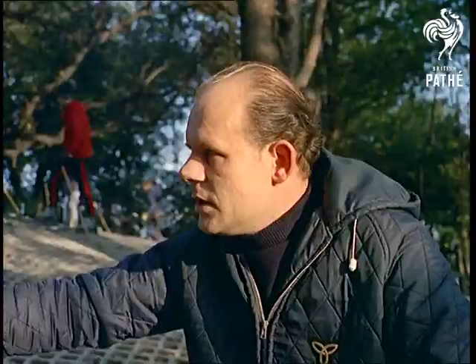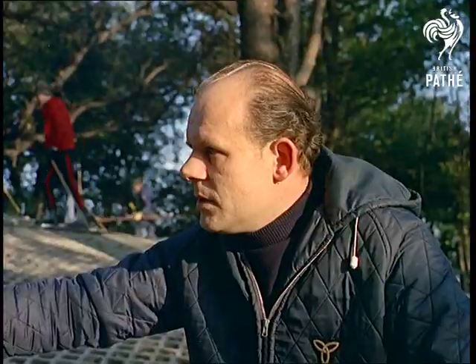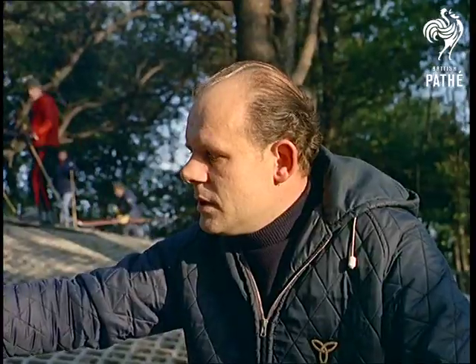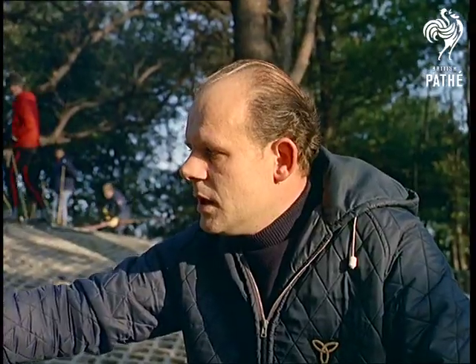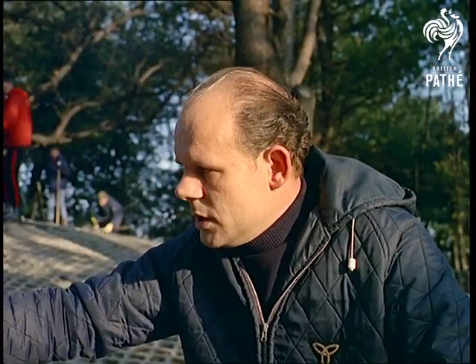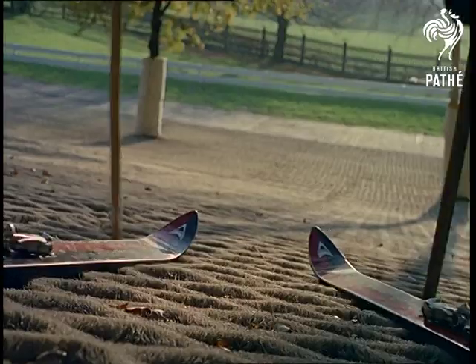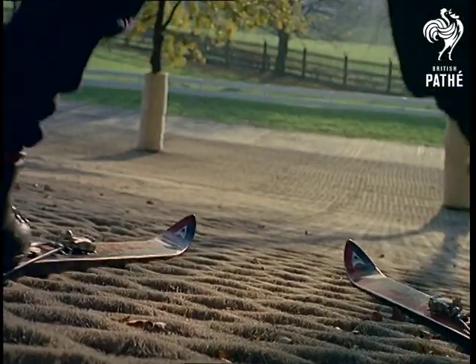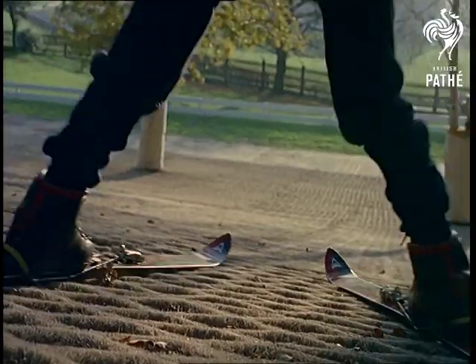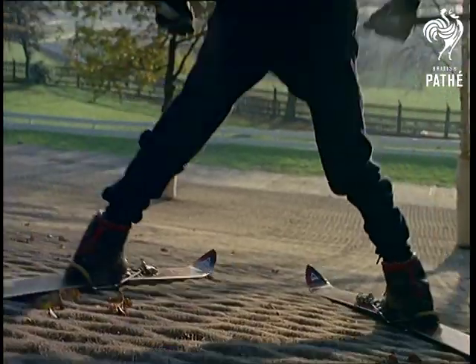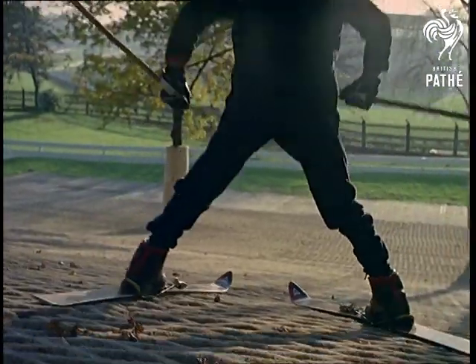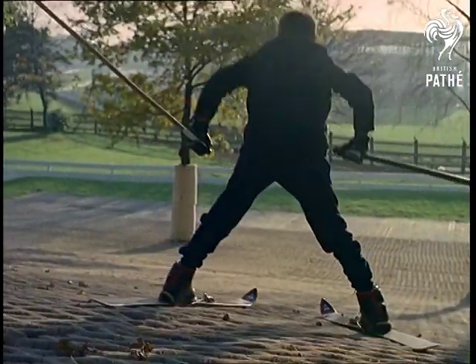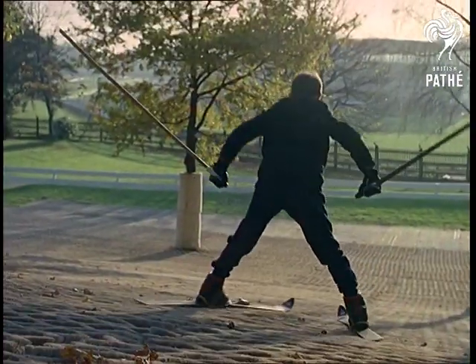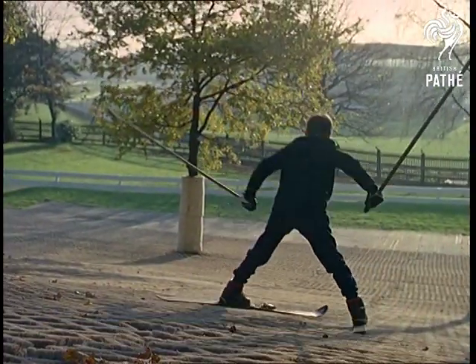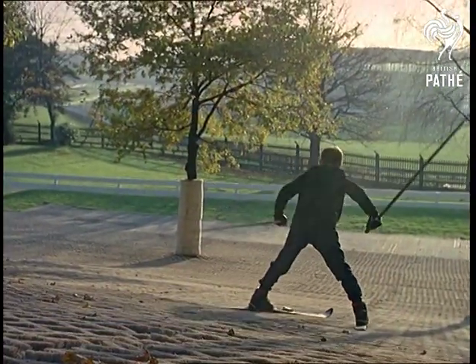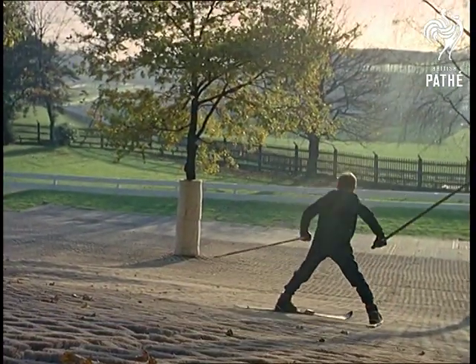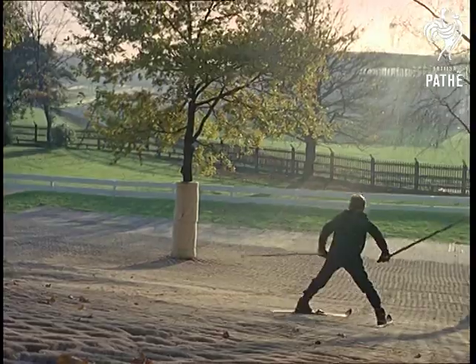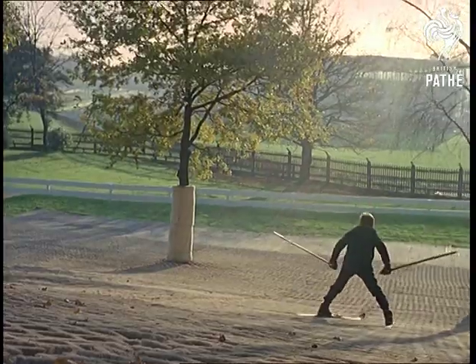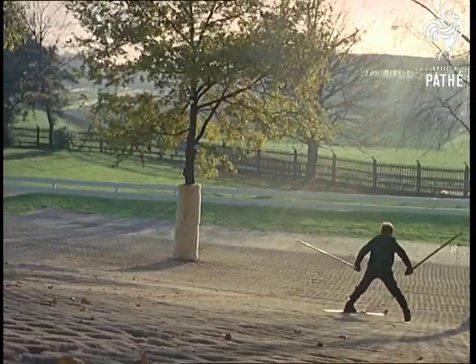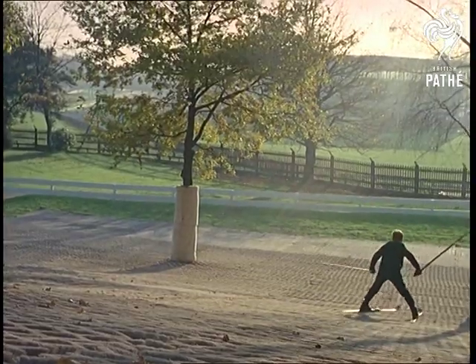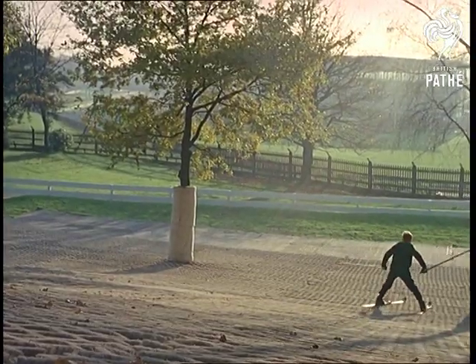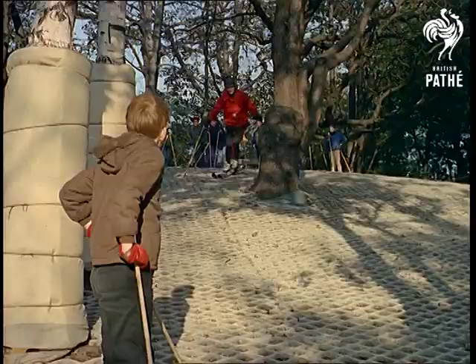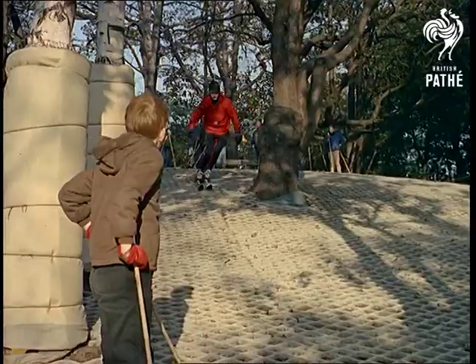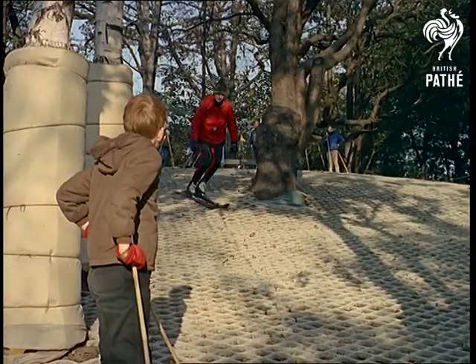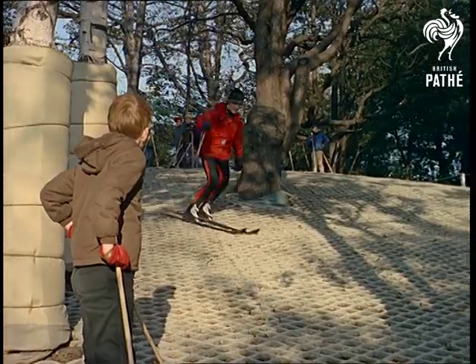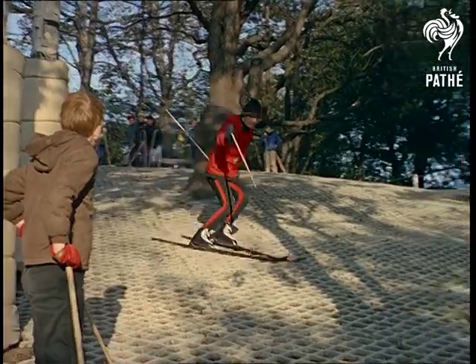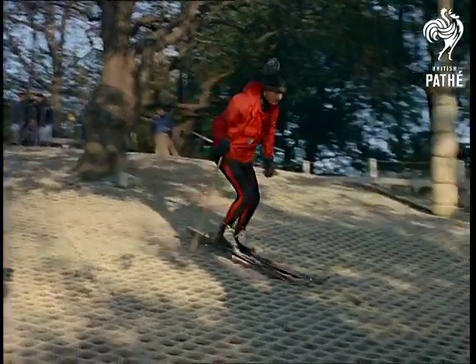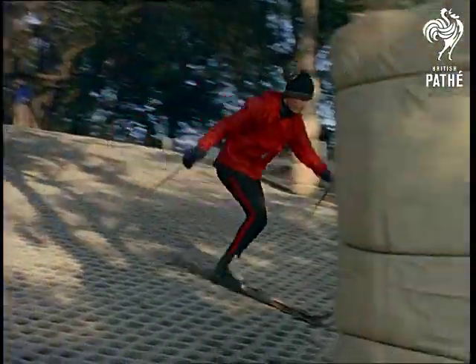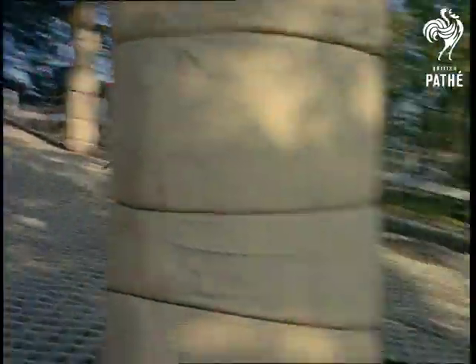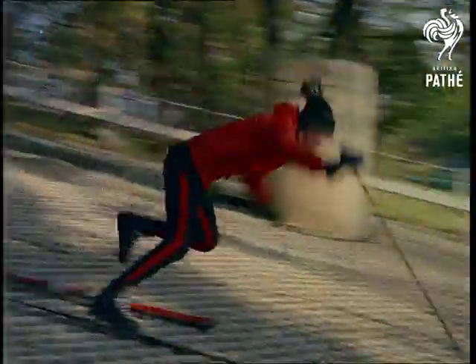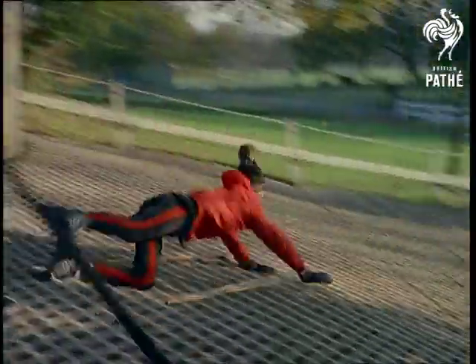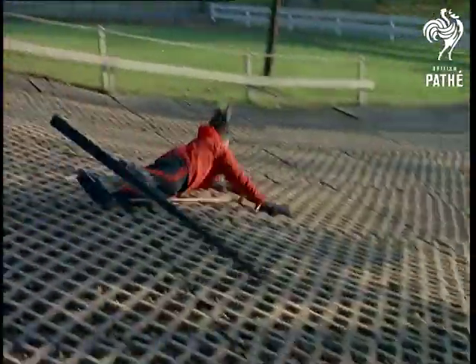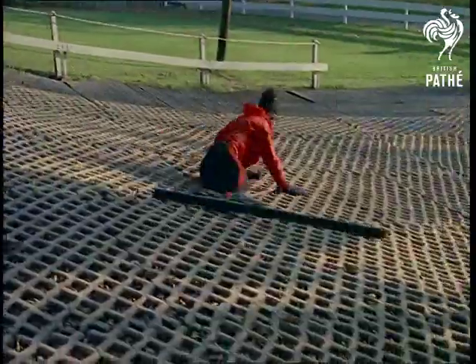It's wintertime all year long here, where schoolchildren and adults alike can practise on this nylon-covered slope. But even an experienced coach can sometimes go a bit ski-wiff.